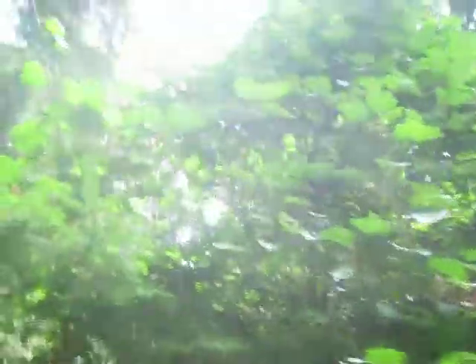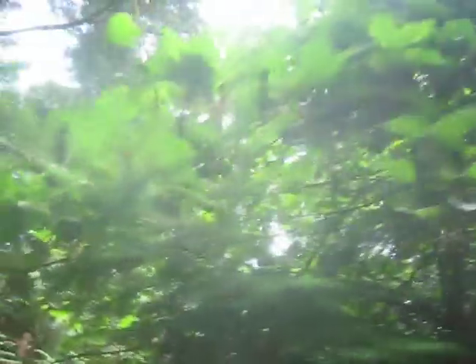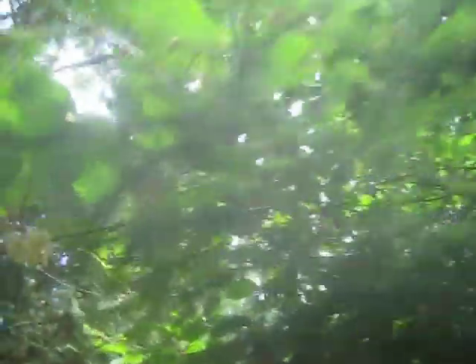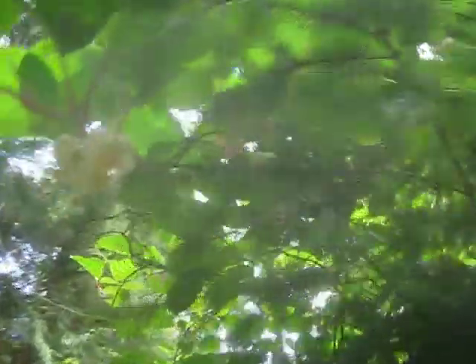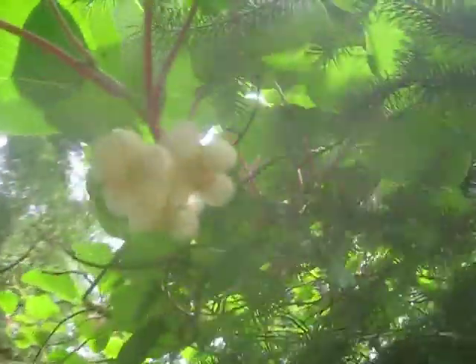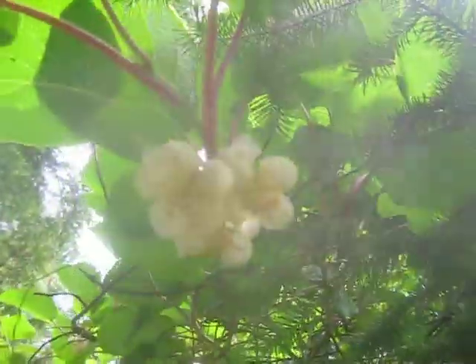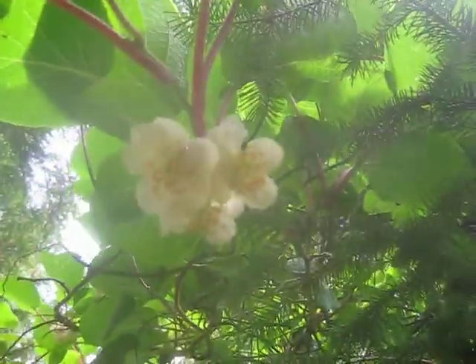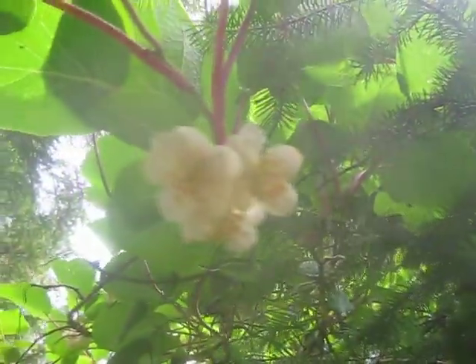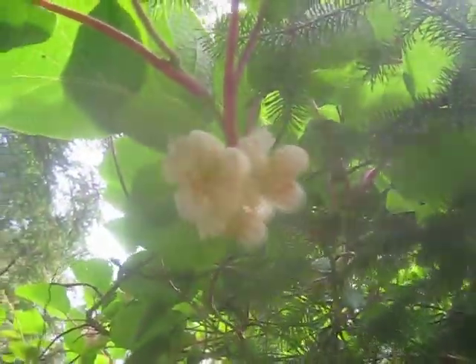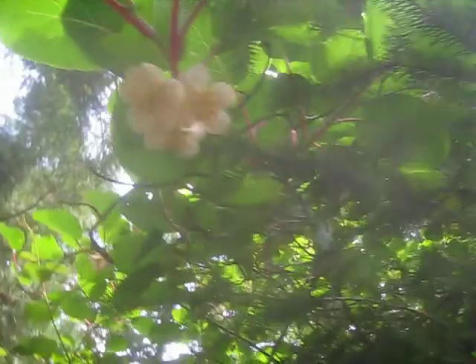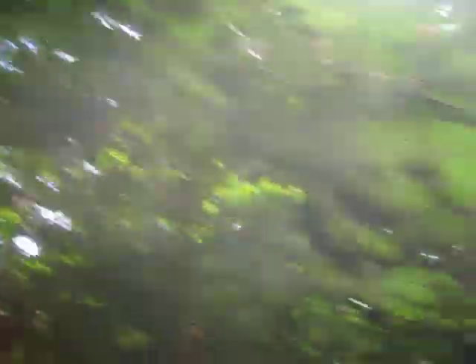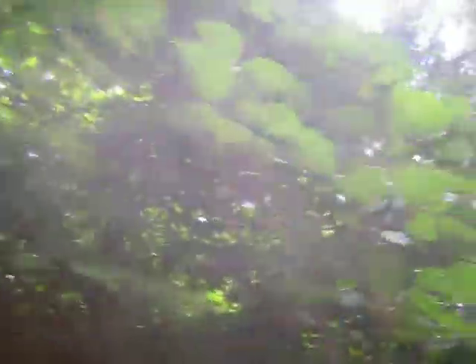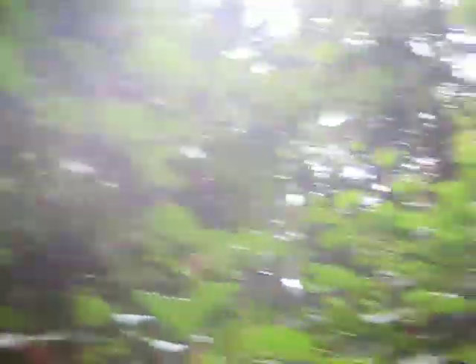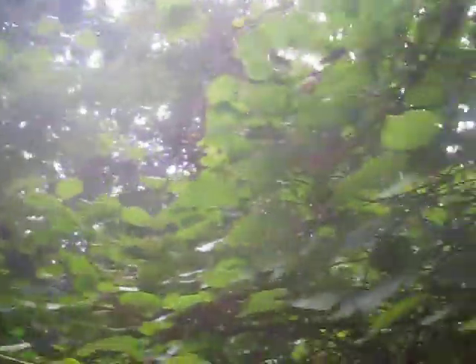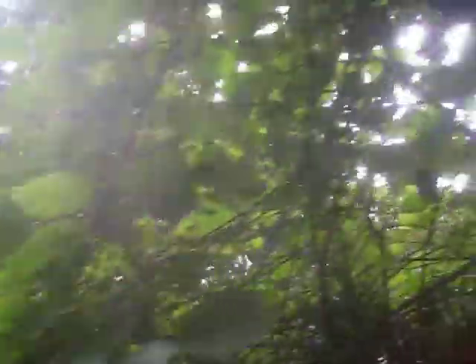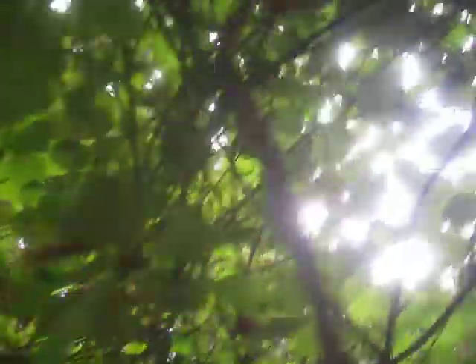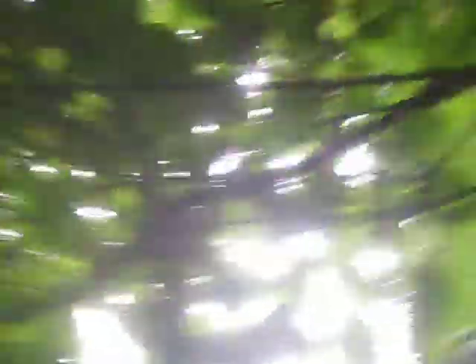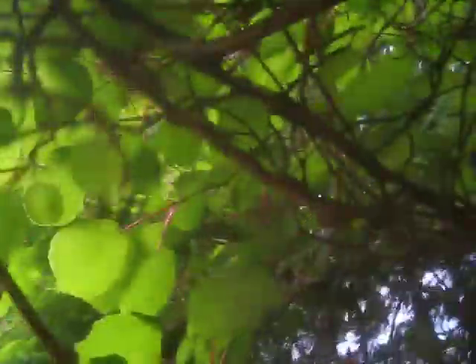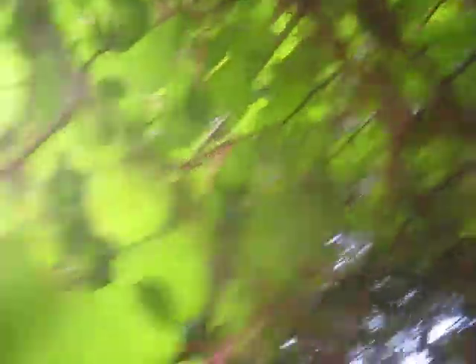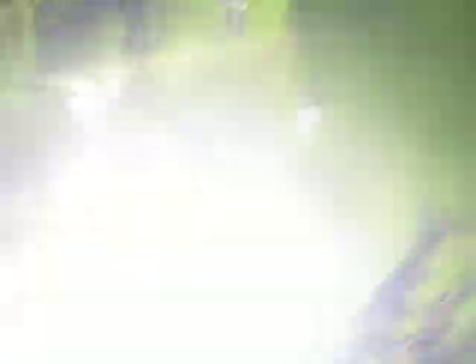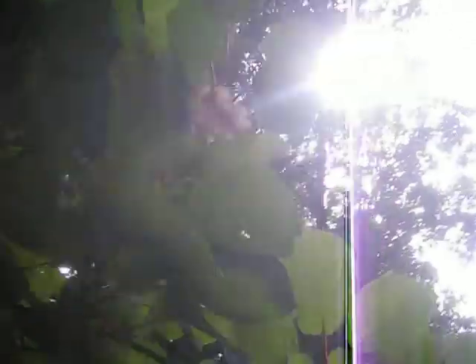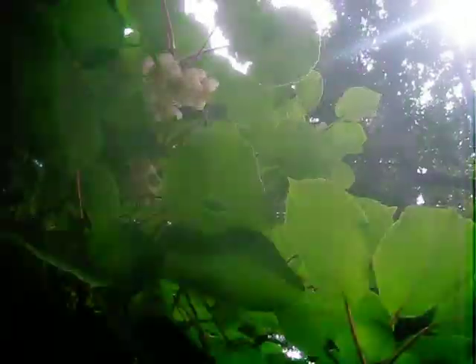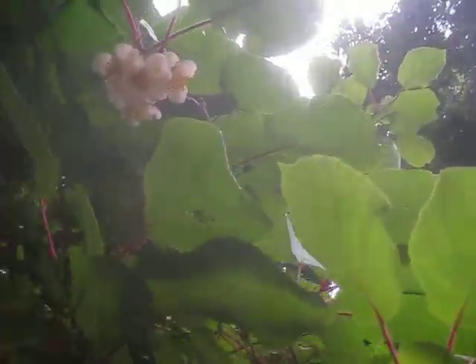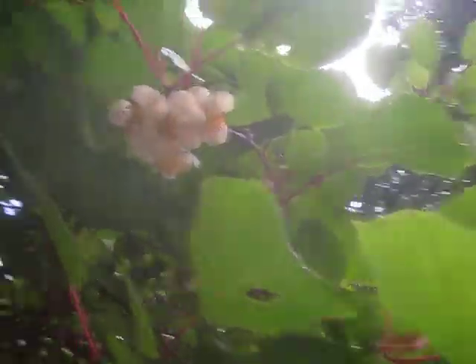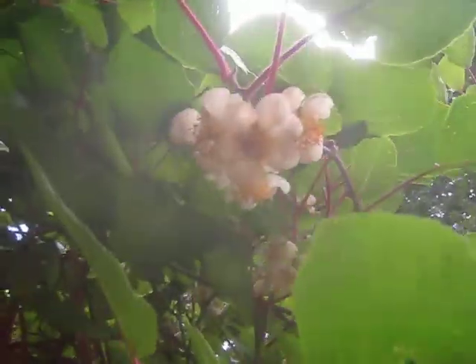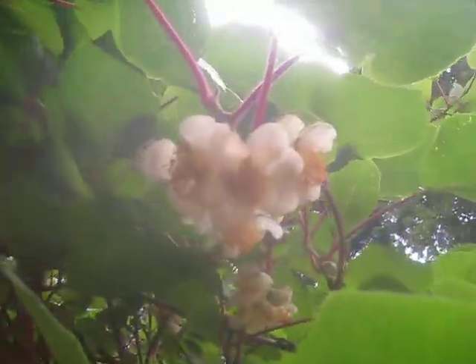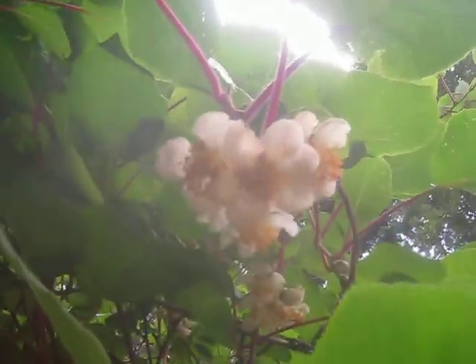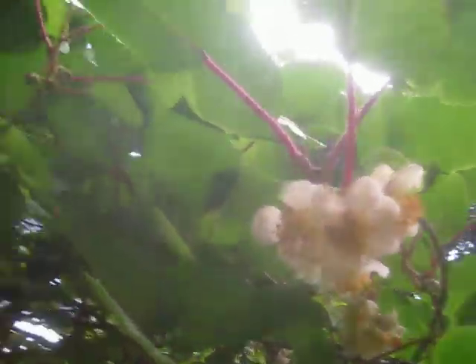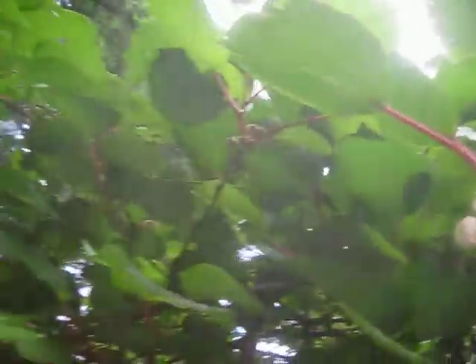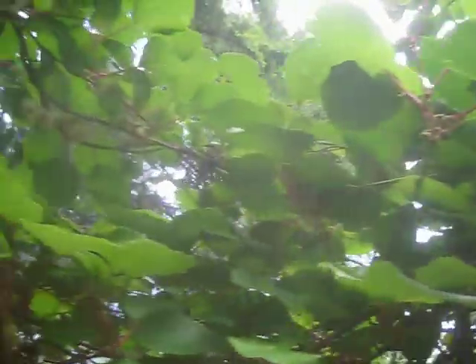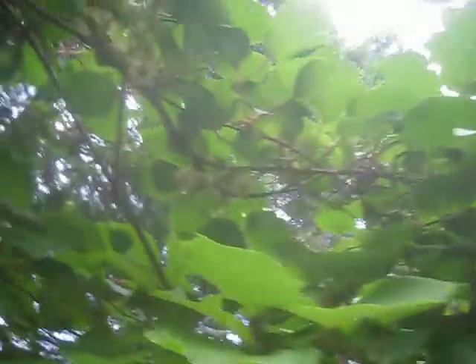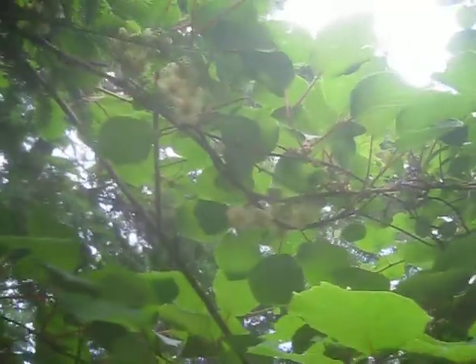These are male flowers here. These produce a ton of fruit in my garden. Look at that.